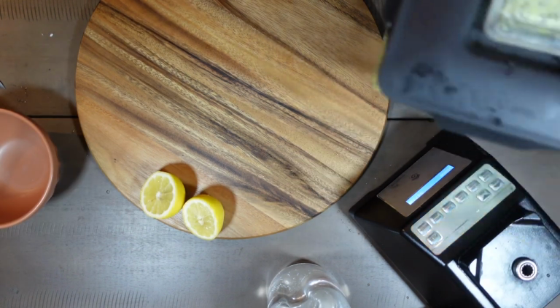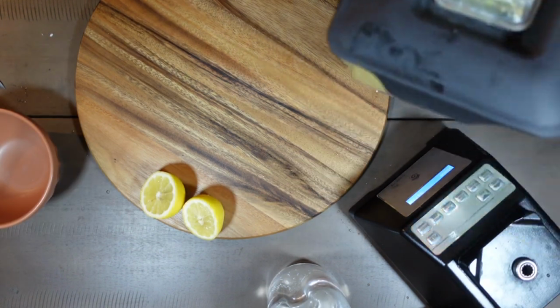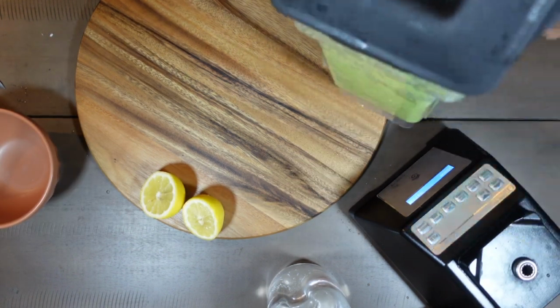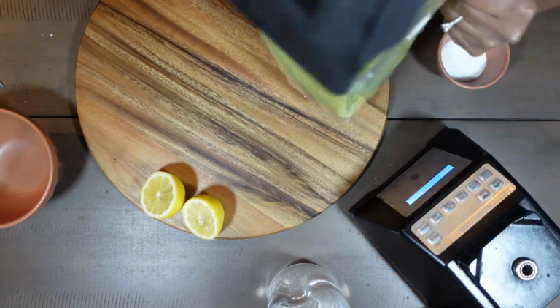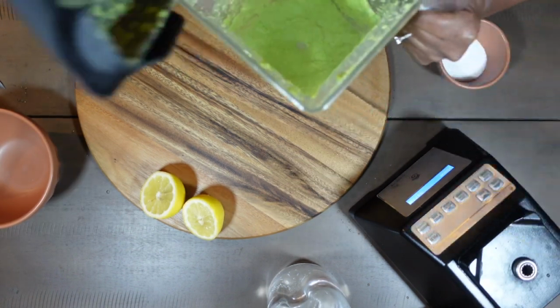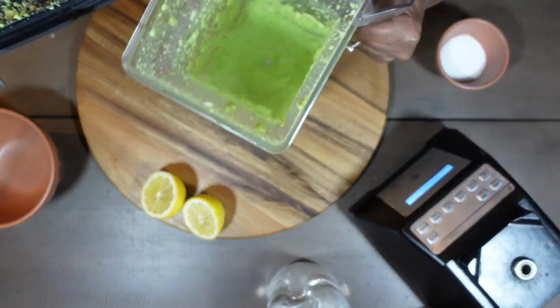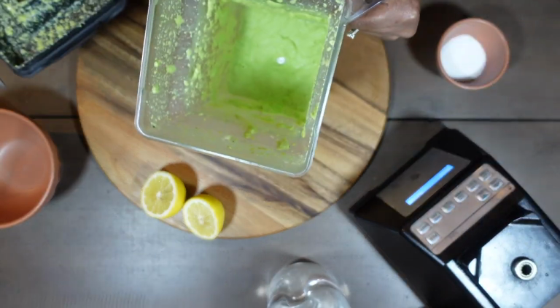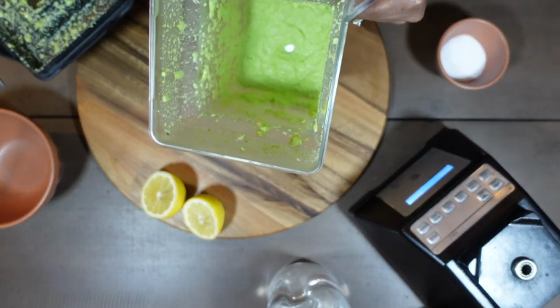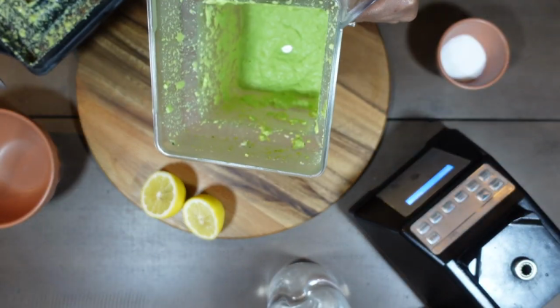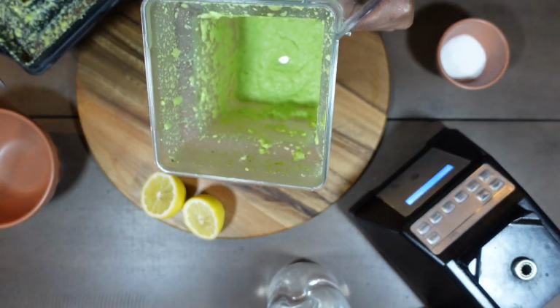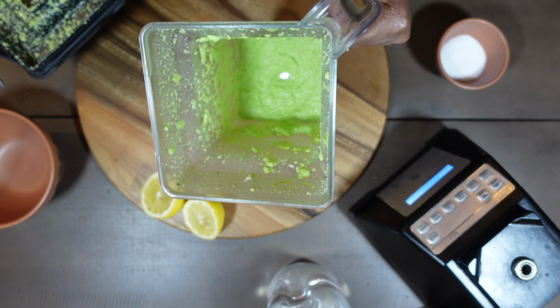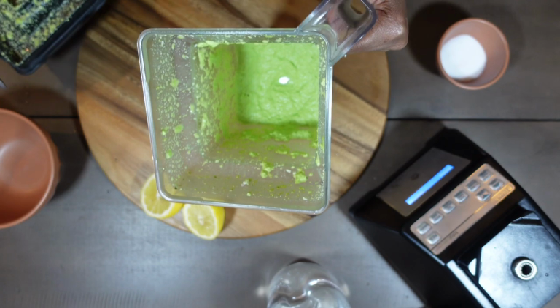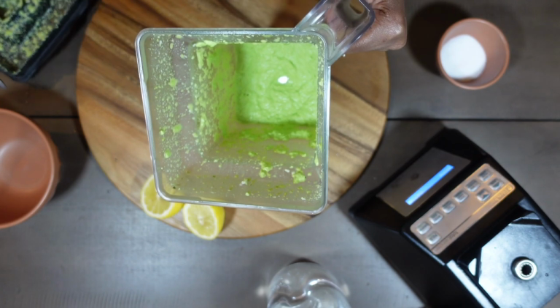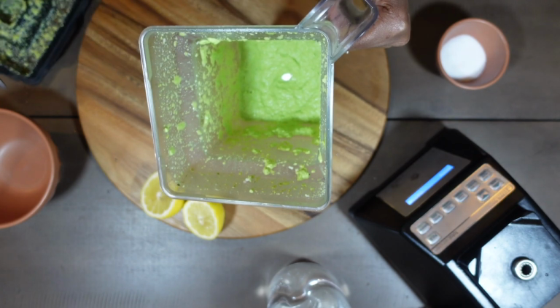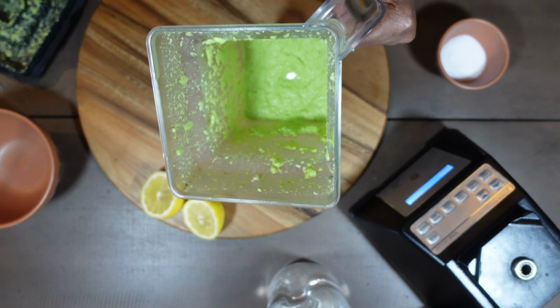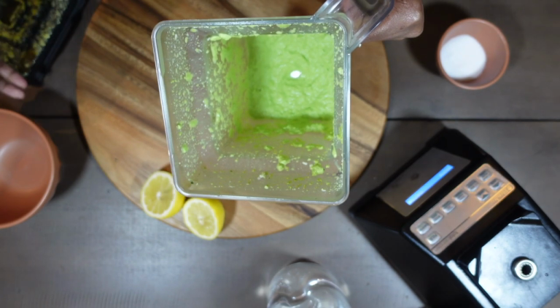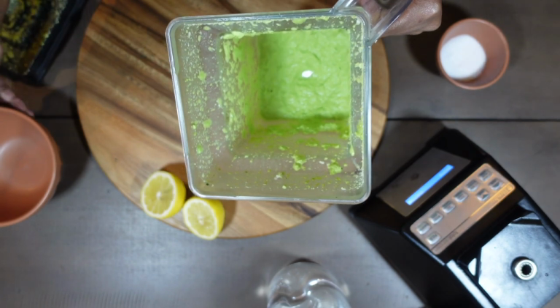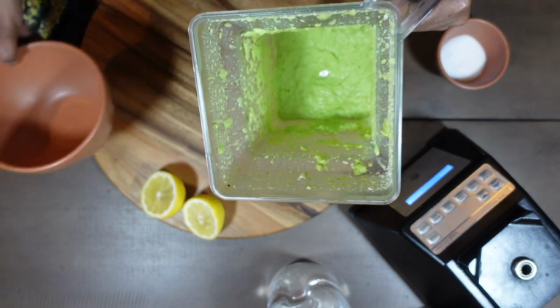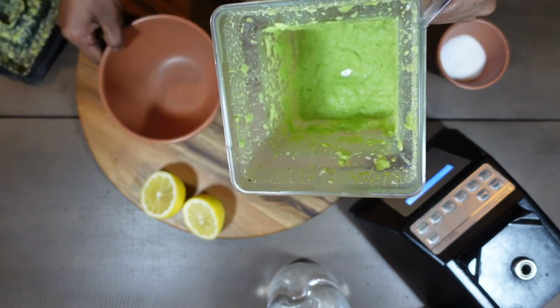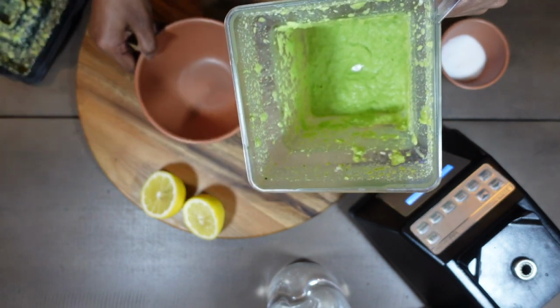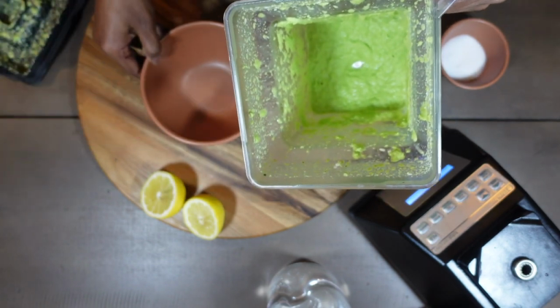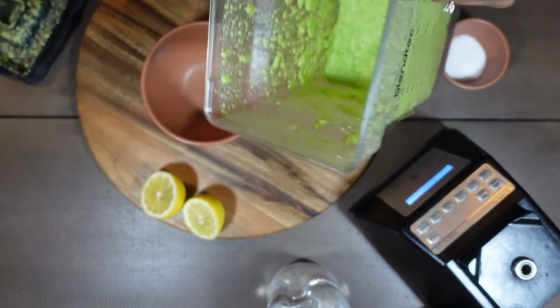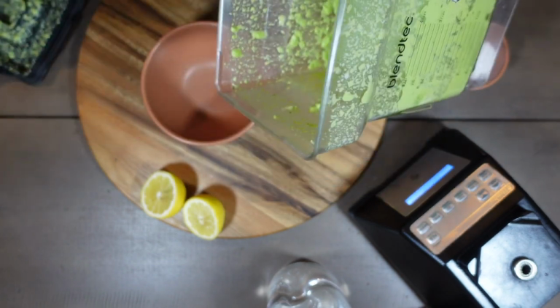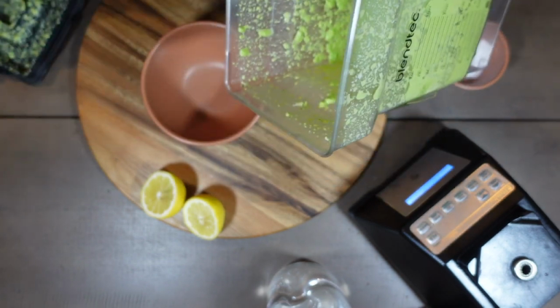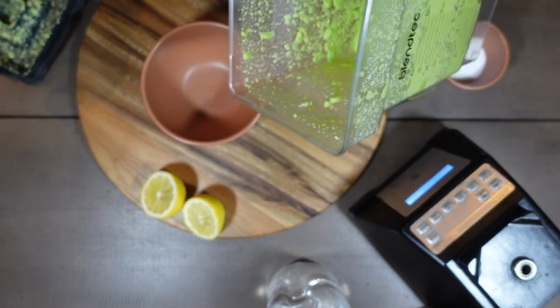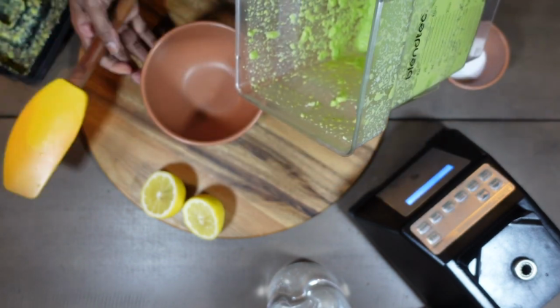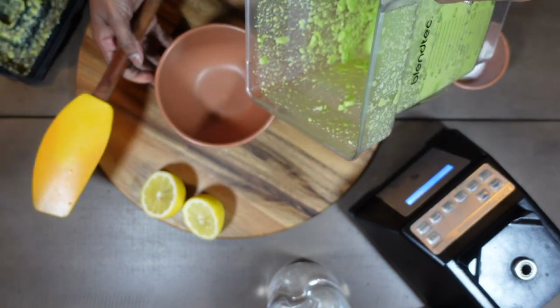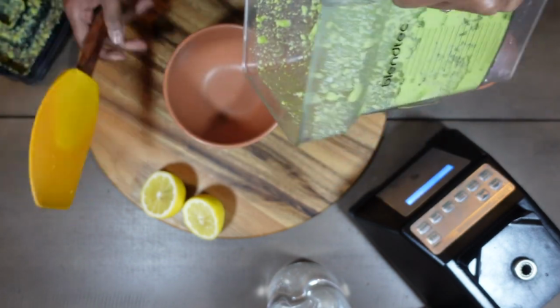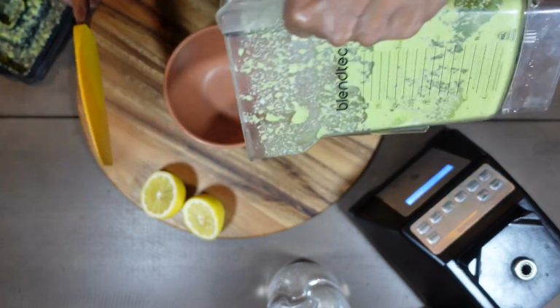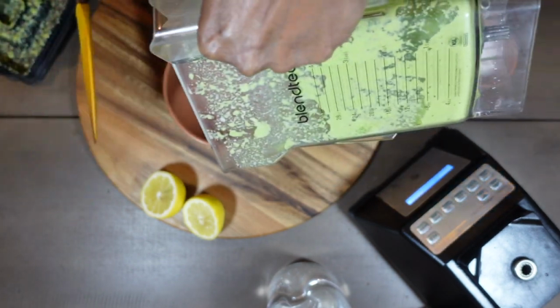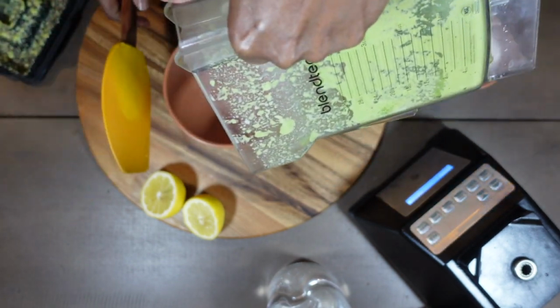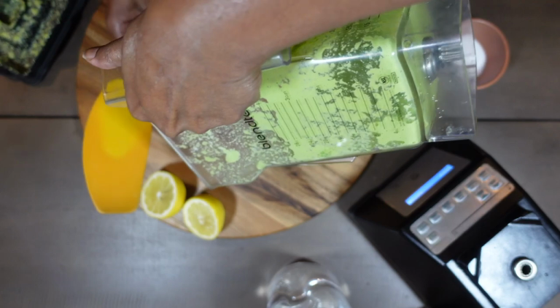Here is our beautiful green chutney. You can make this regularly — it's super simple, easy, and very tasty.